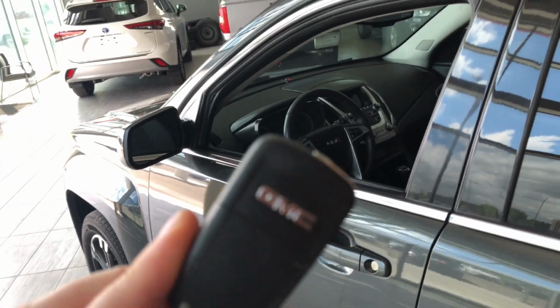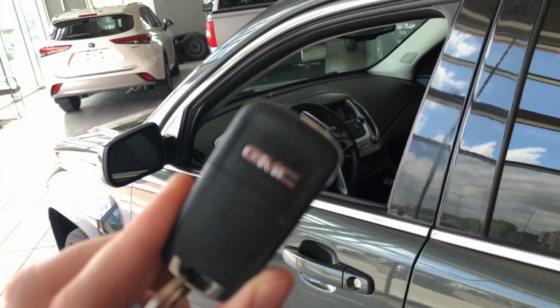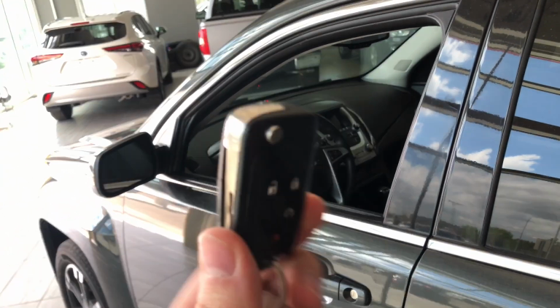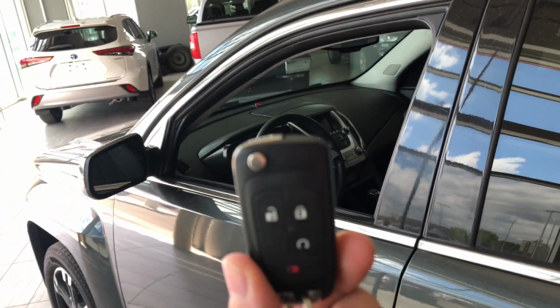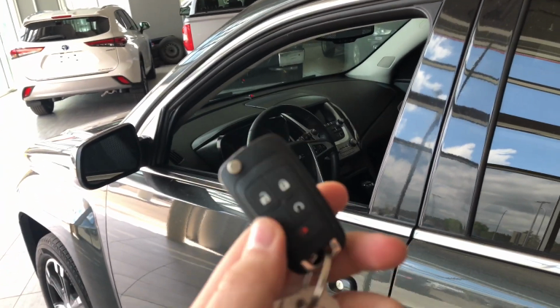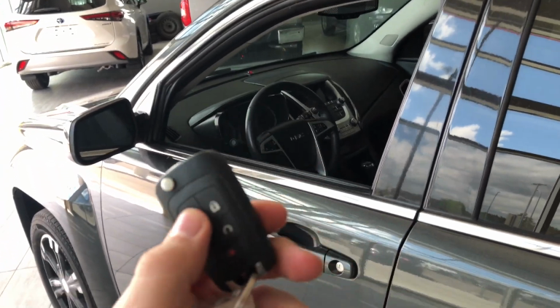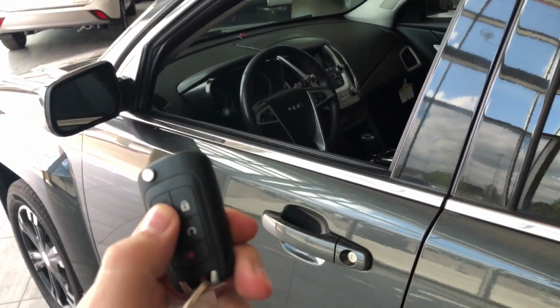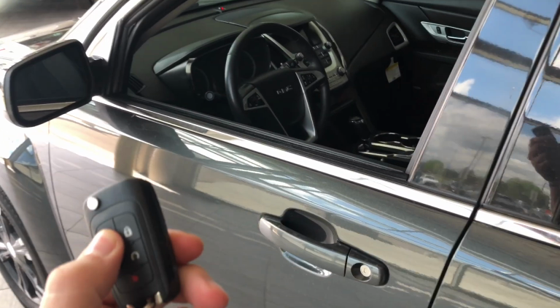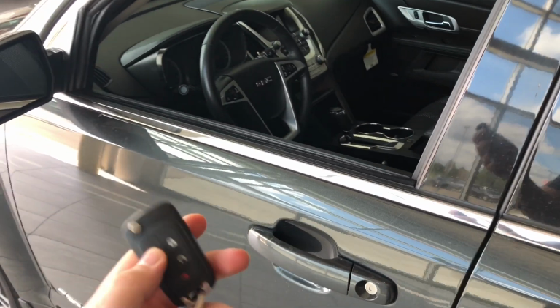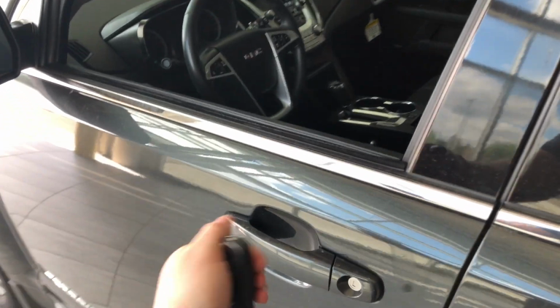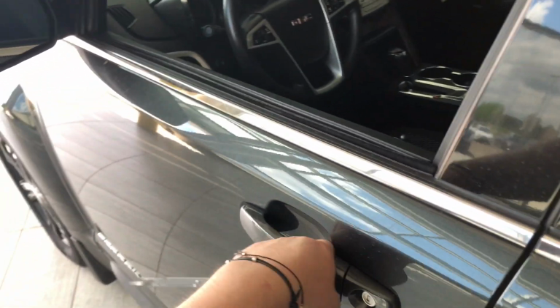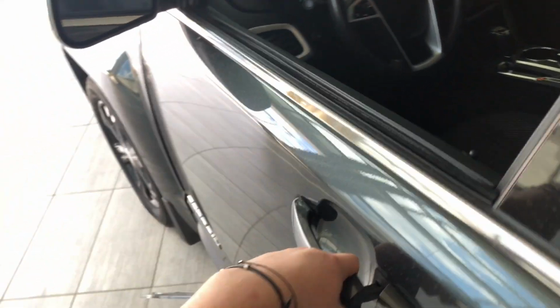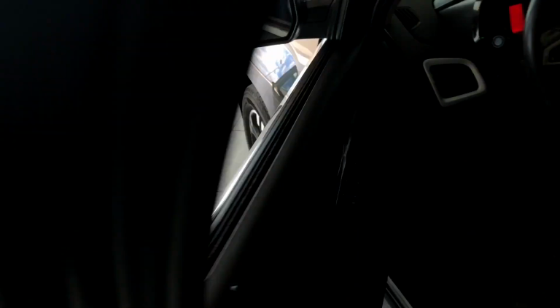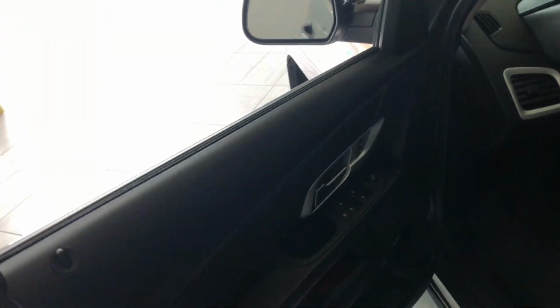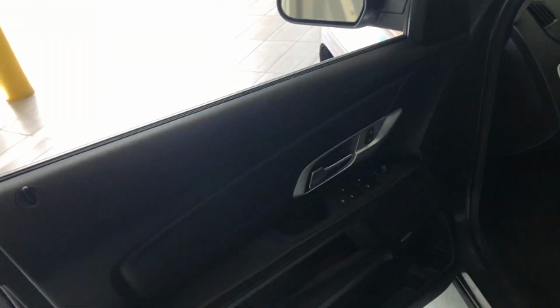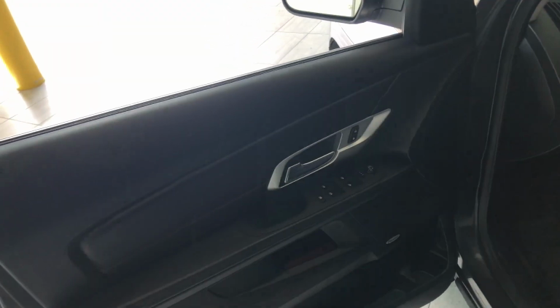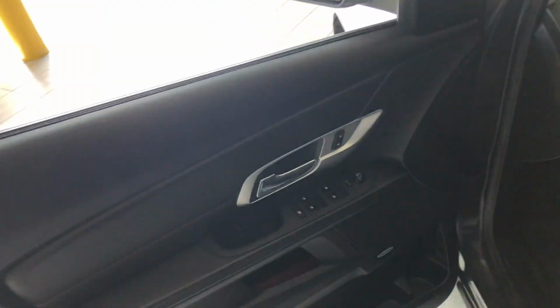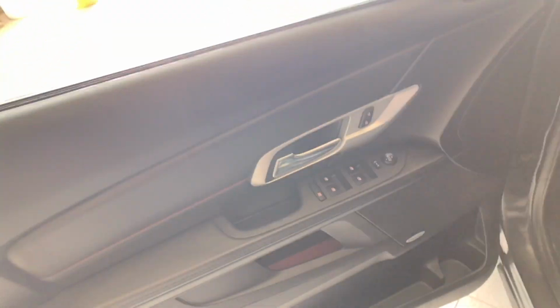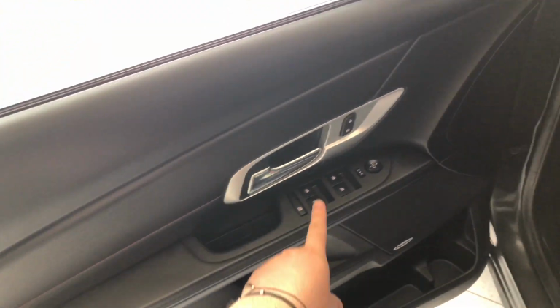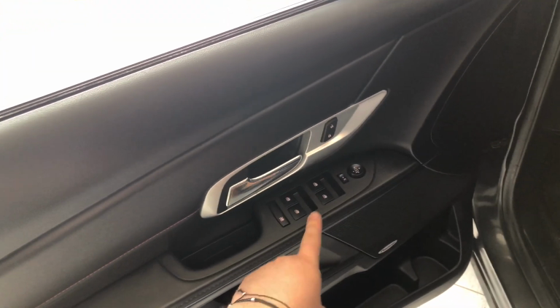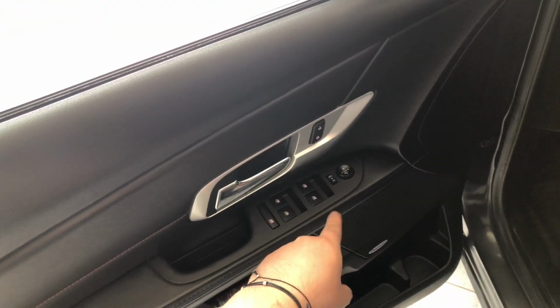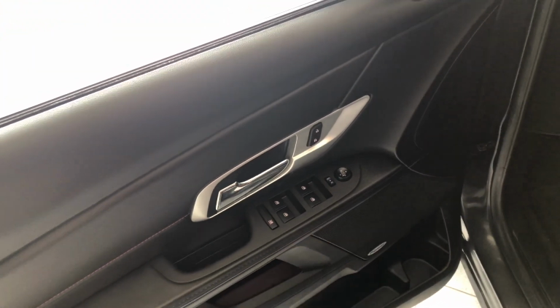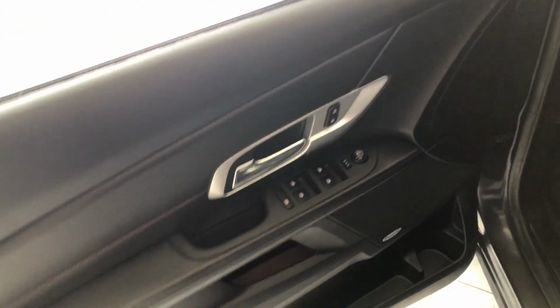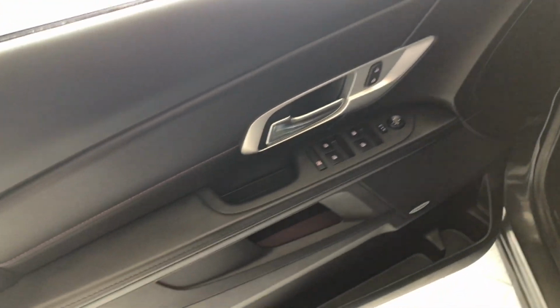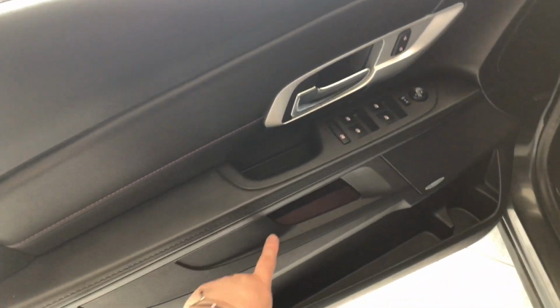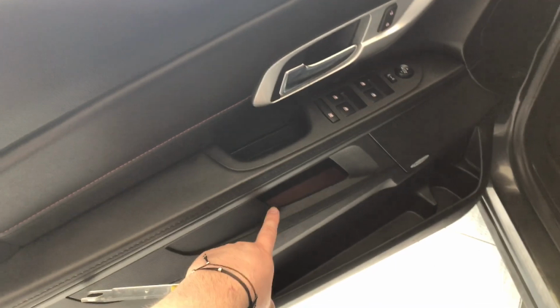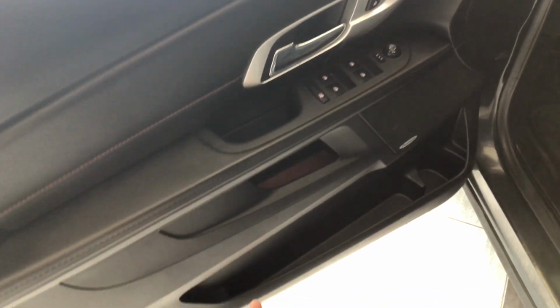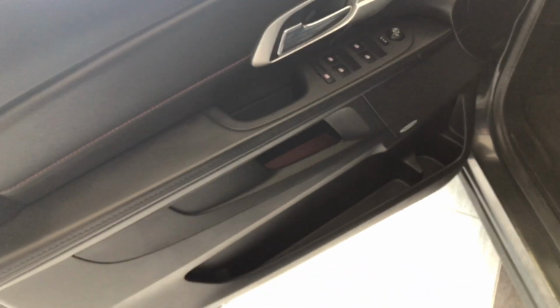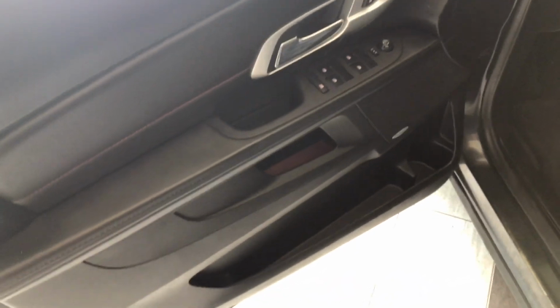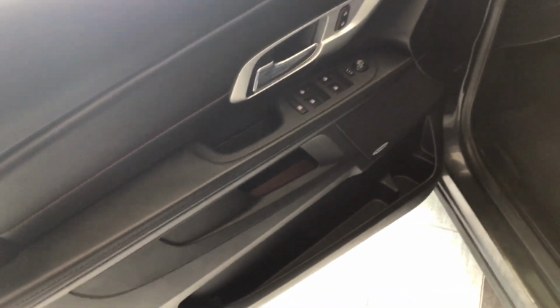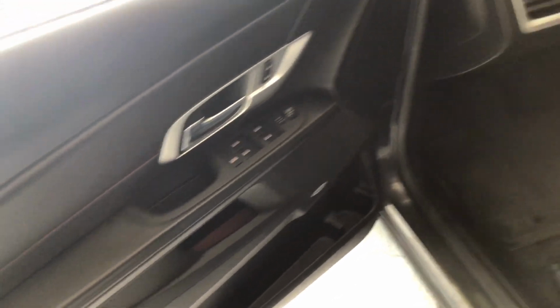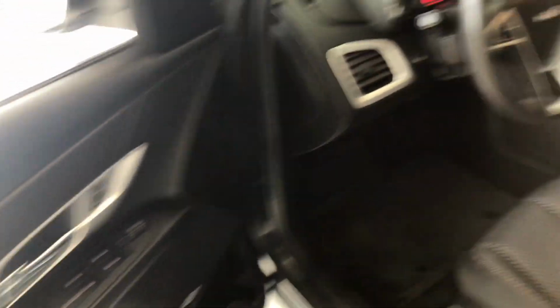Here is our key fob — it has a lock and unlock button. We're going to press that unlock button once for the driver side. Taking a look at the front door, right up top you have your power windows, locks, and power adjustable side mirrors. You also have some storage compartments inside the door.